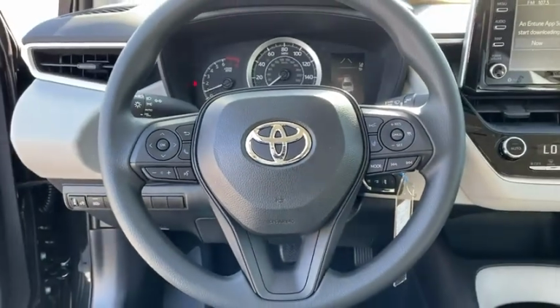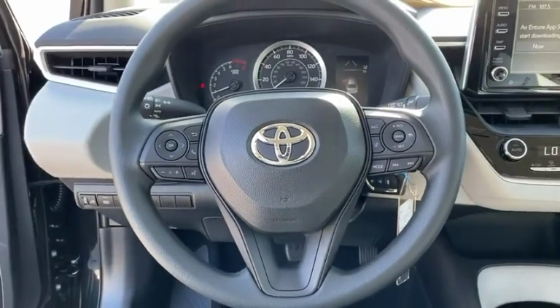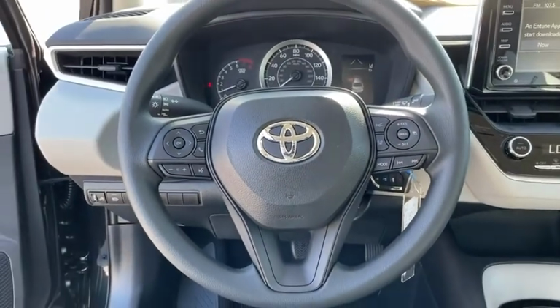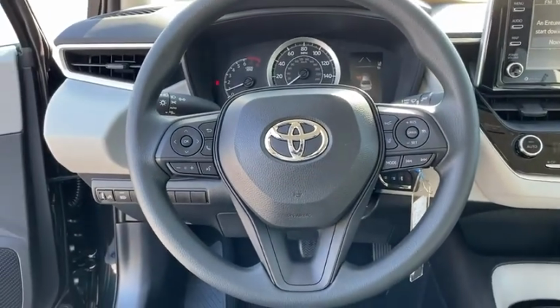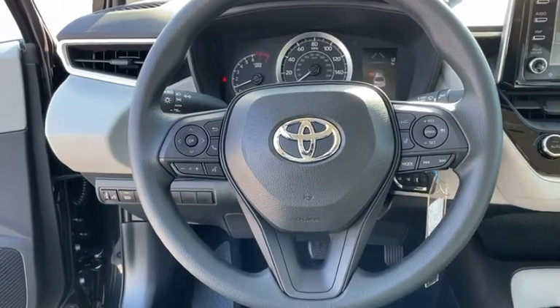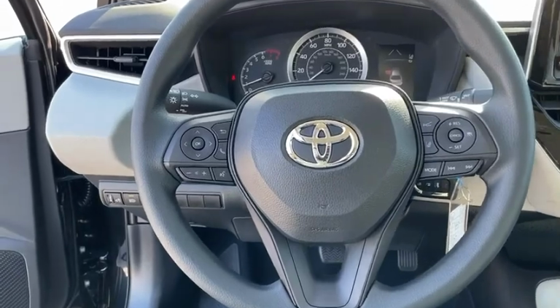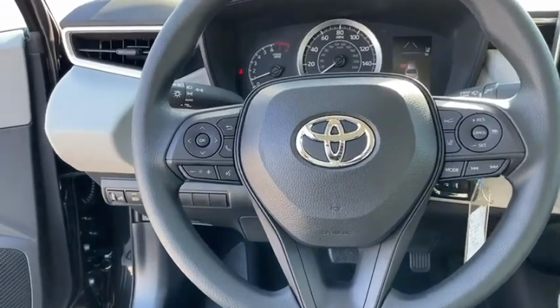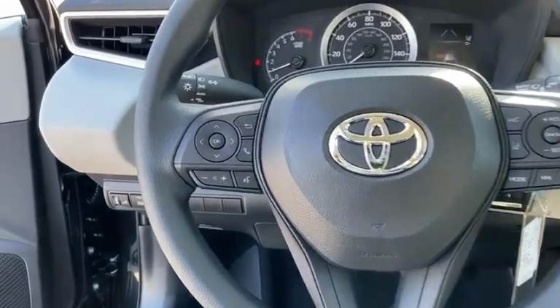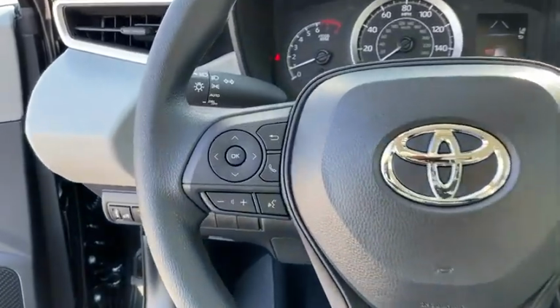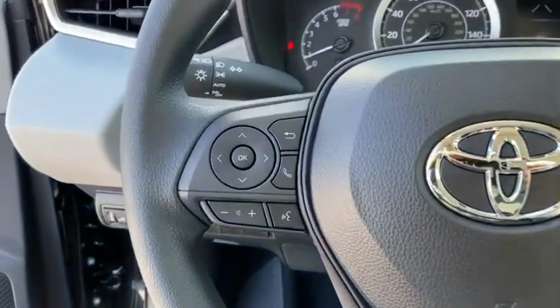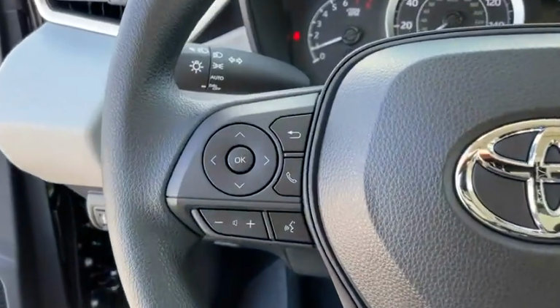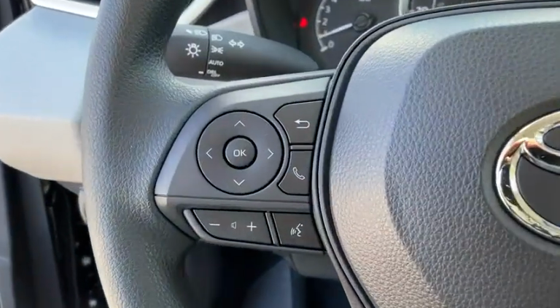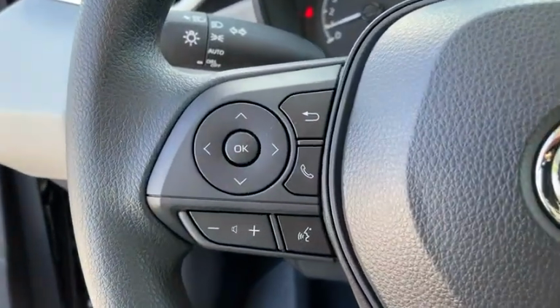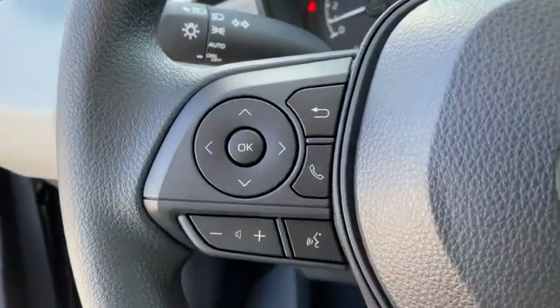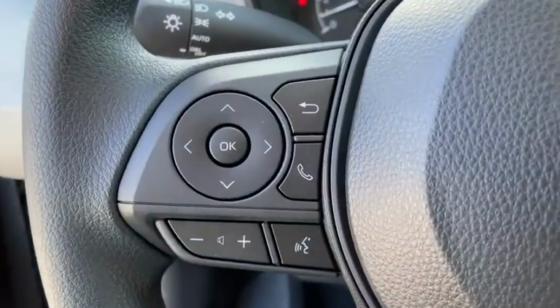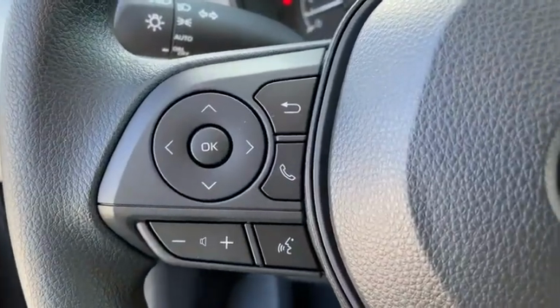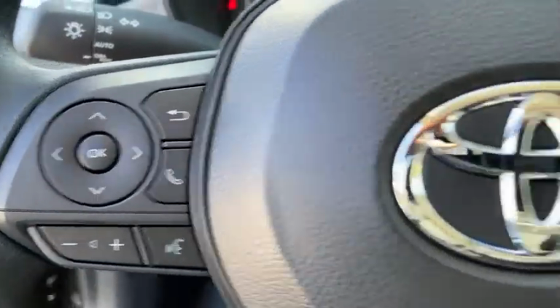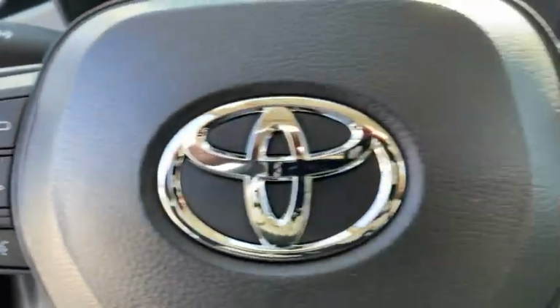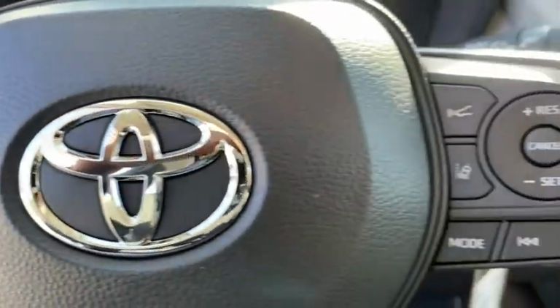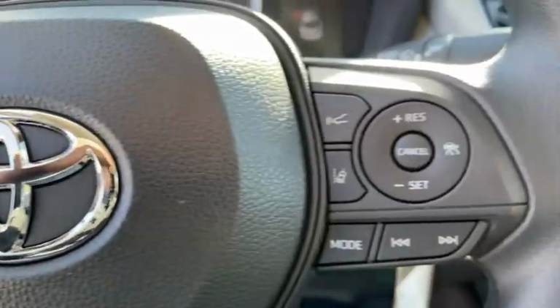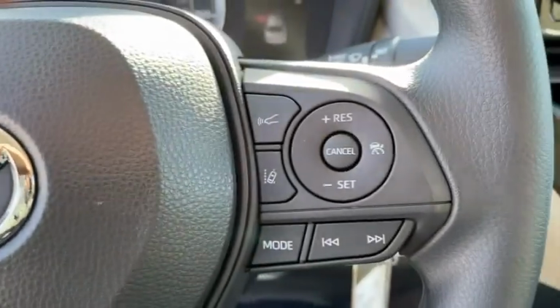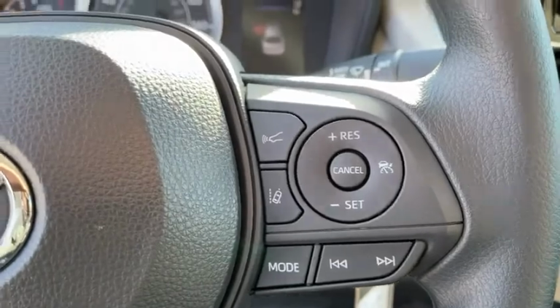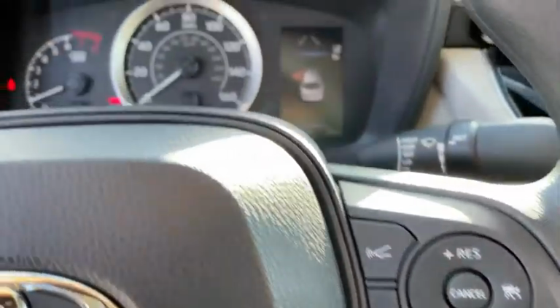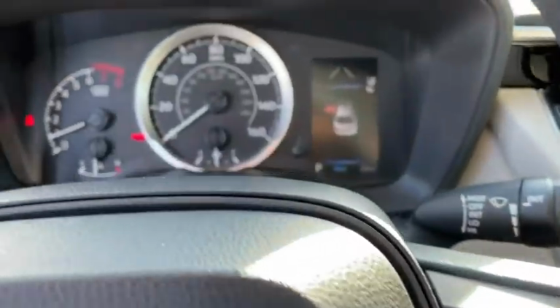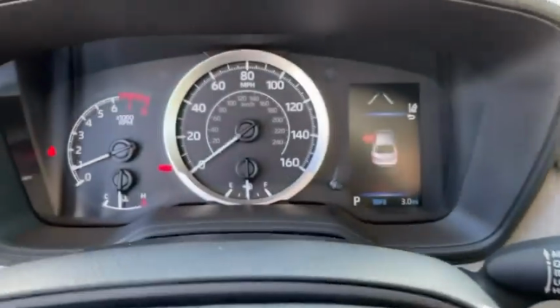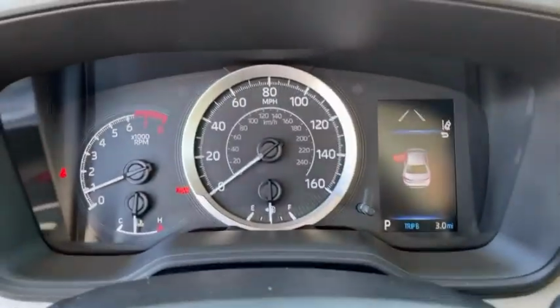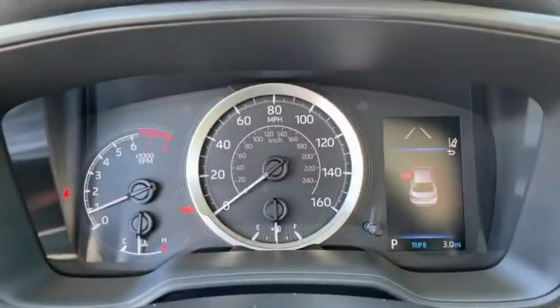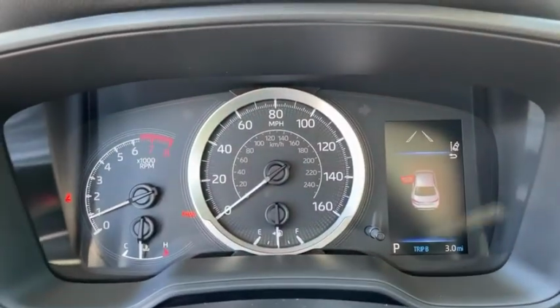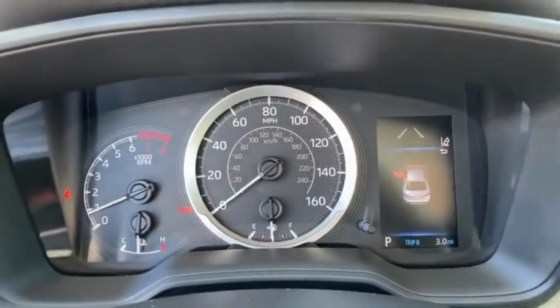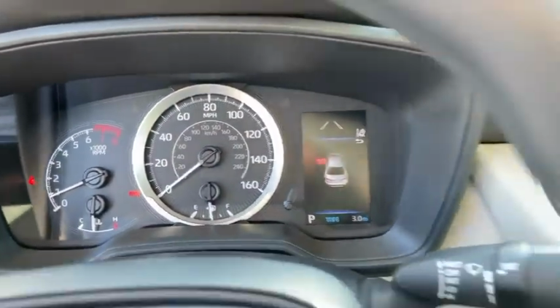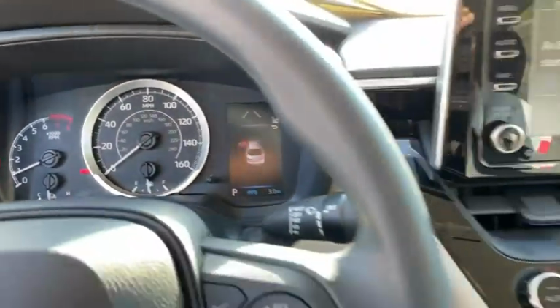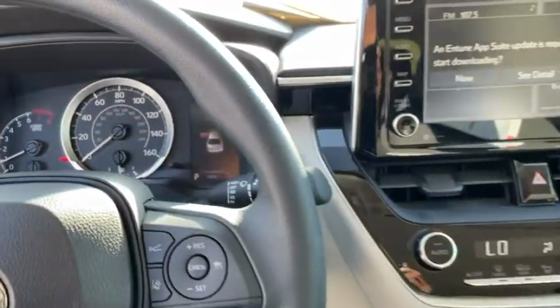Front reading lamps, driver vanity mirror, passenger vanity mirror, speed control. A vehicle like this doesn't come along every day — come in and get it before someone else does.